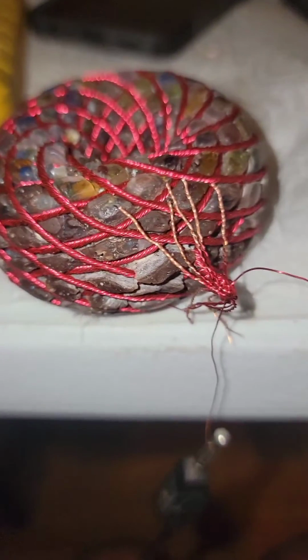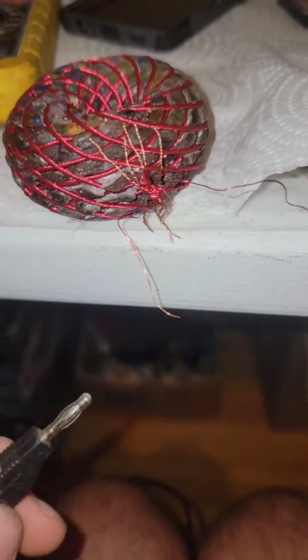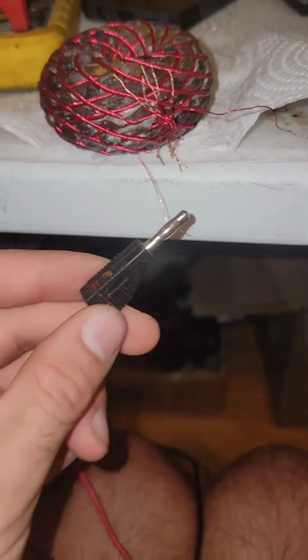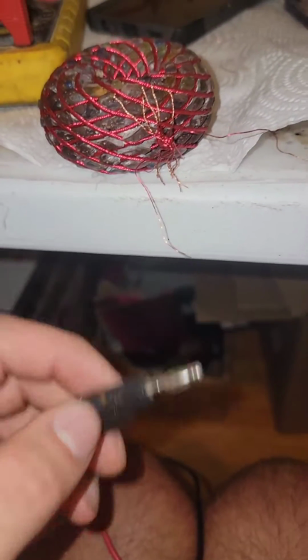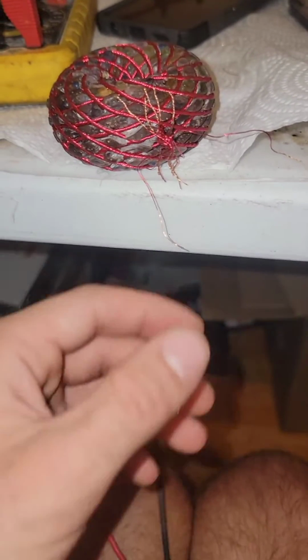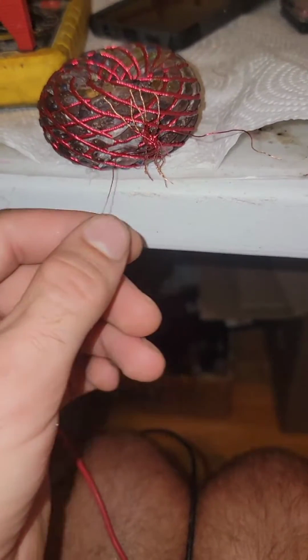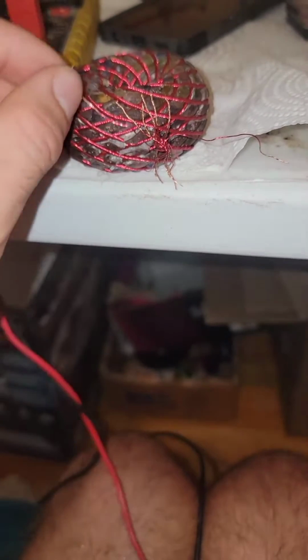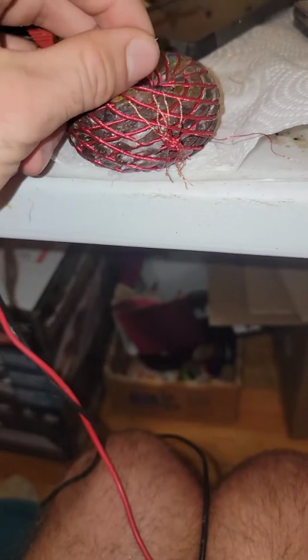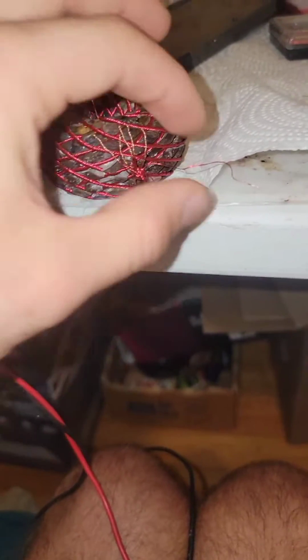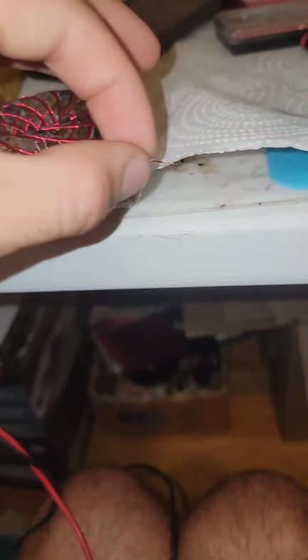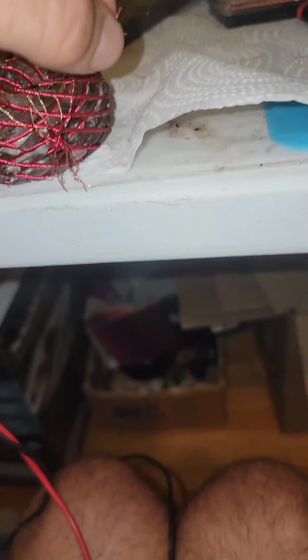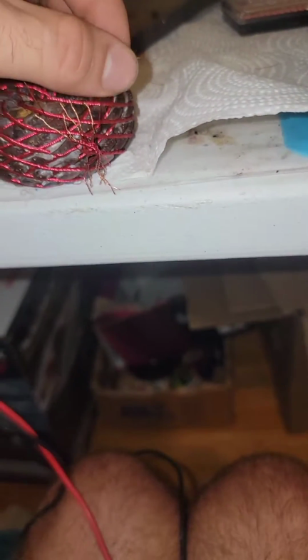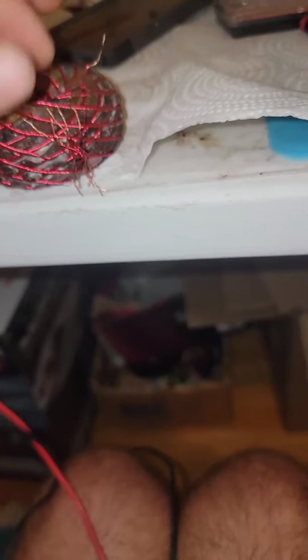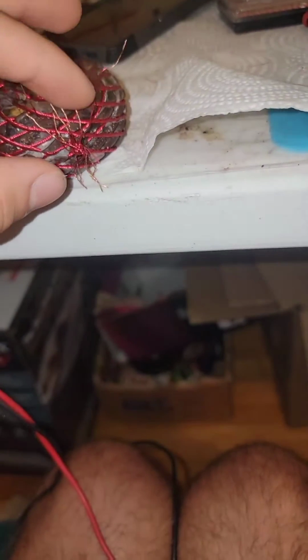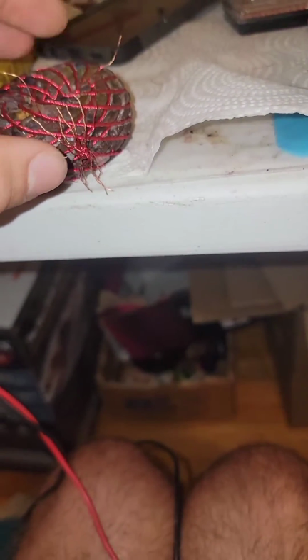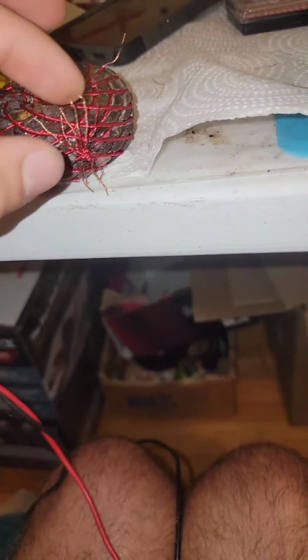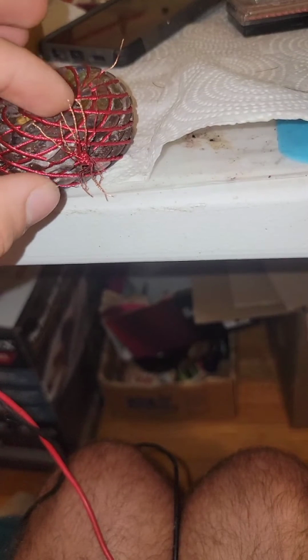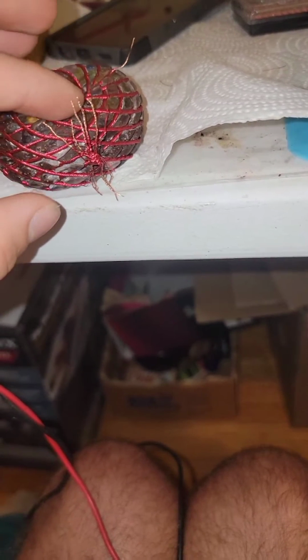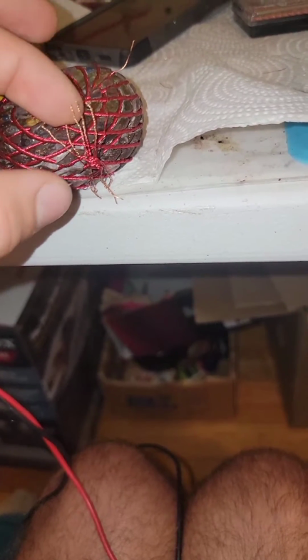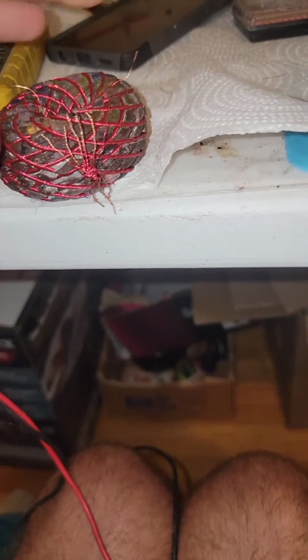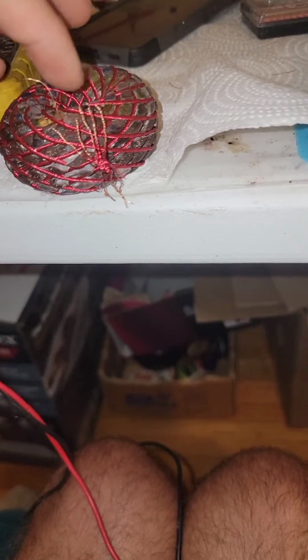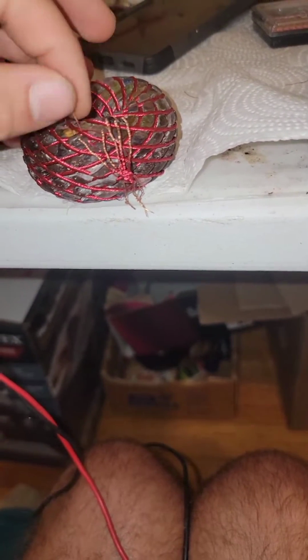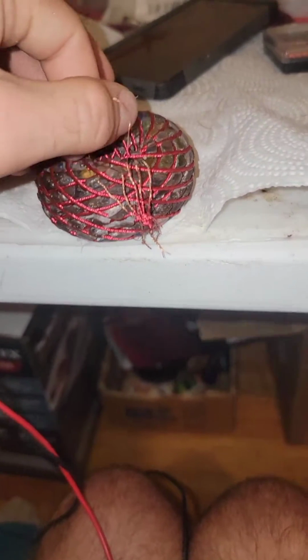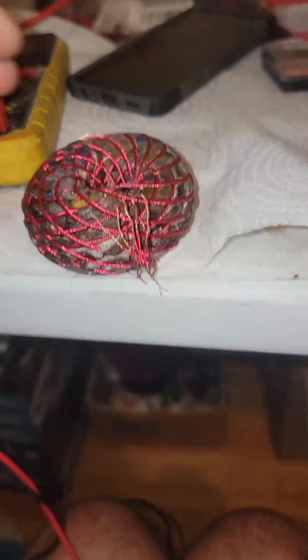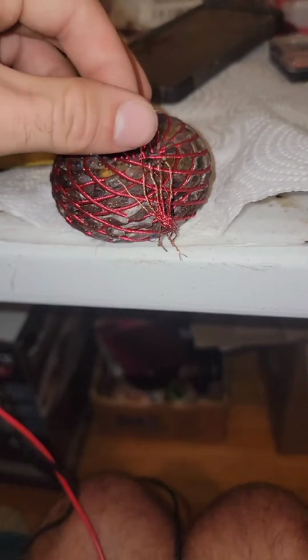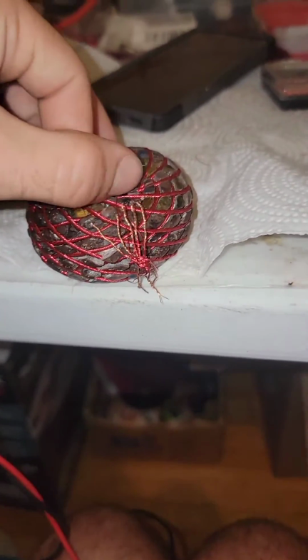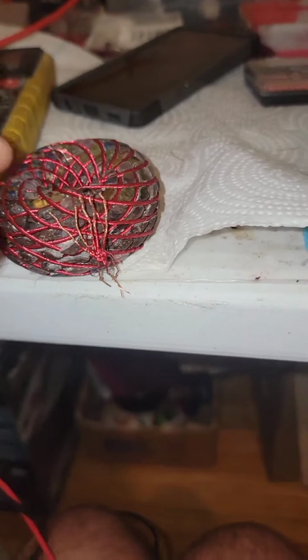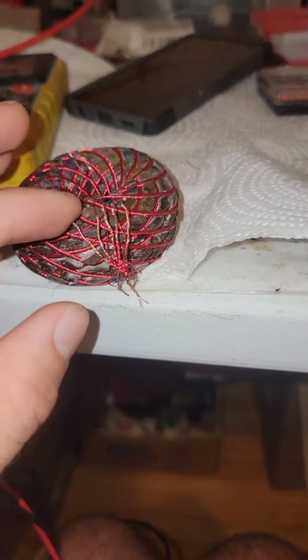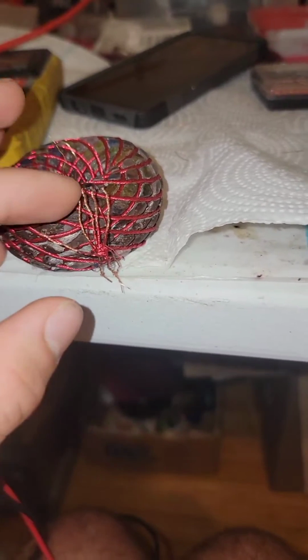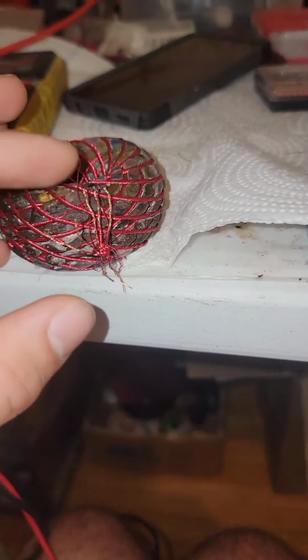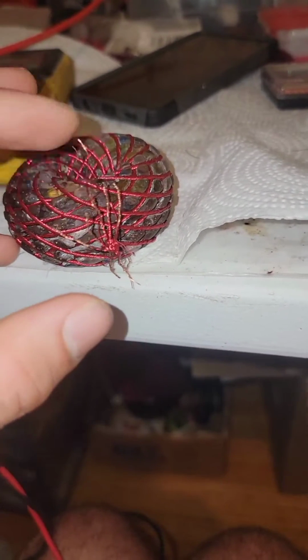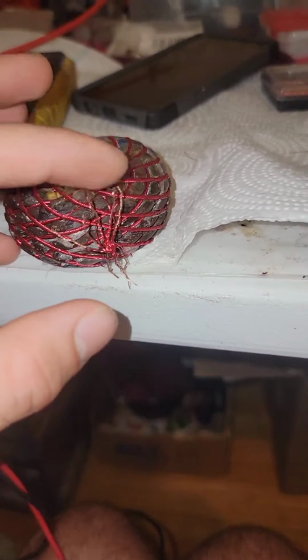I'm going to go ahead and take my negative lead off that wire. That's my negative ground, and this is my positive to activate this second channel with frequency, signal, and voltage. I'm going to do the same thing — put it behind all these paired wires.